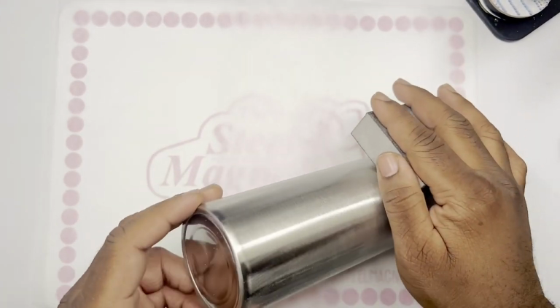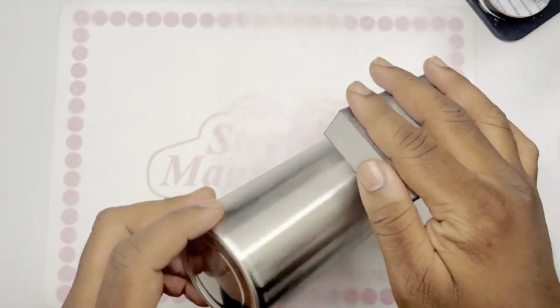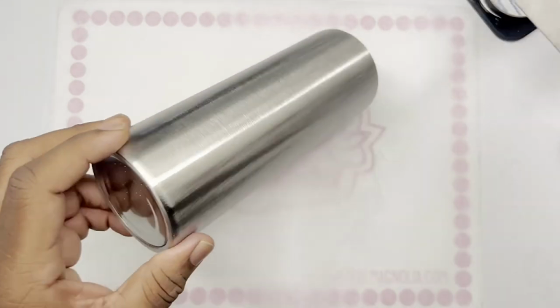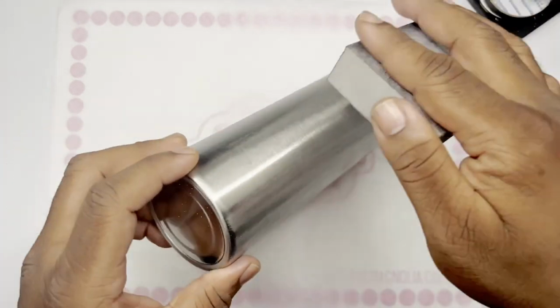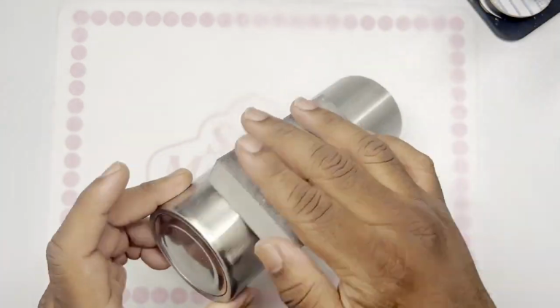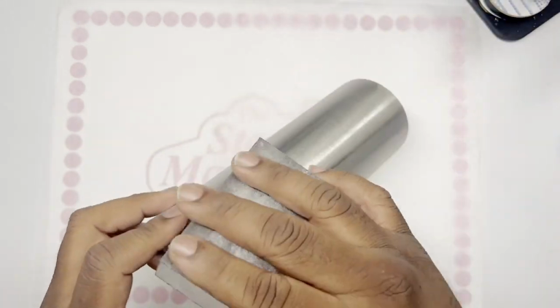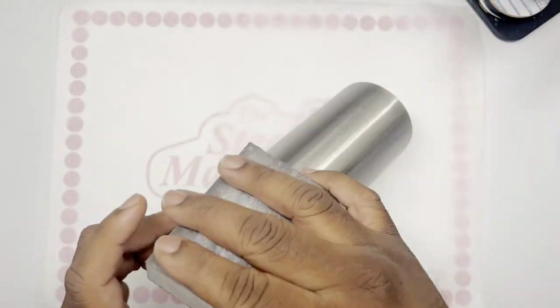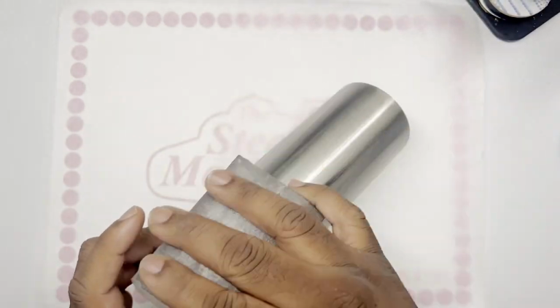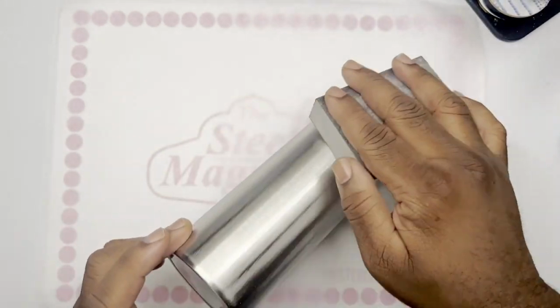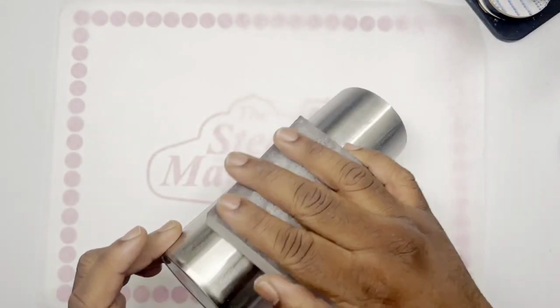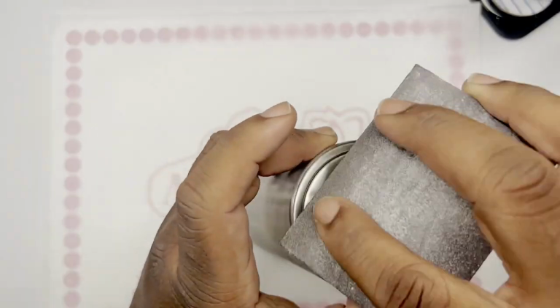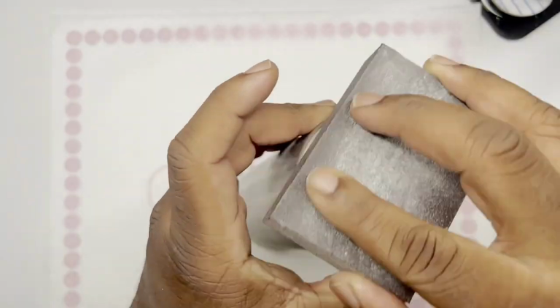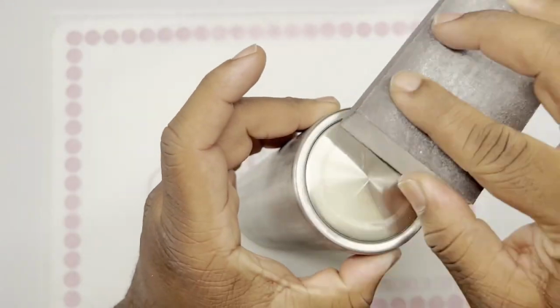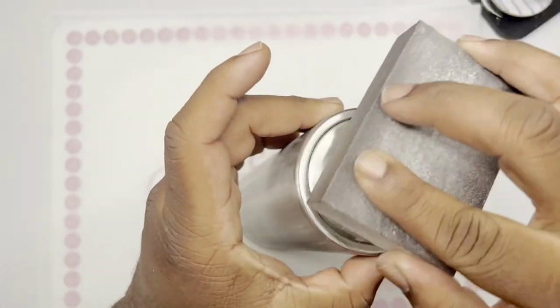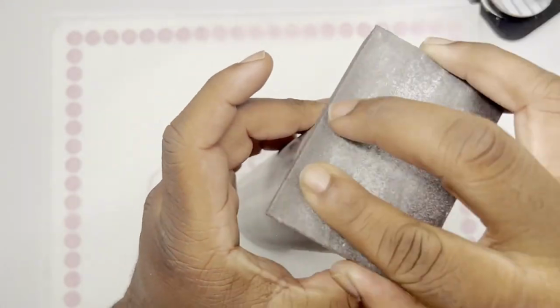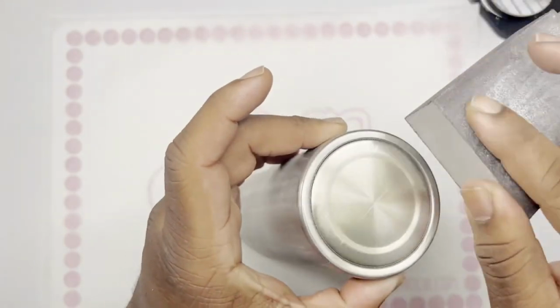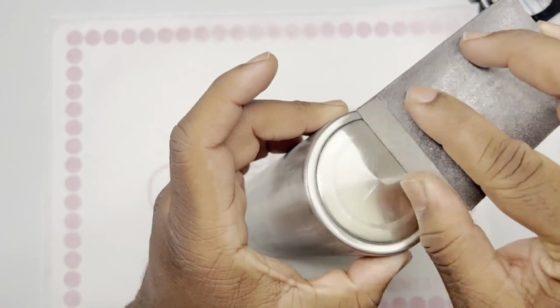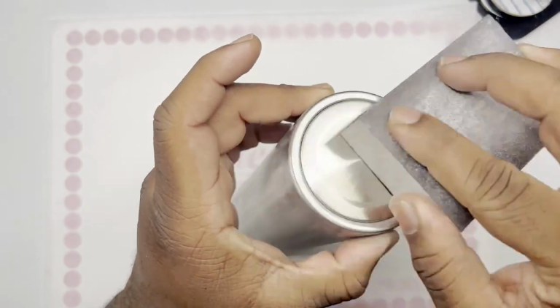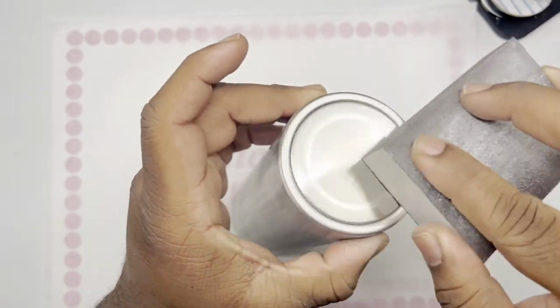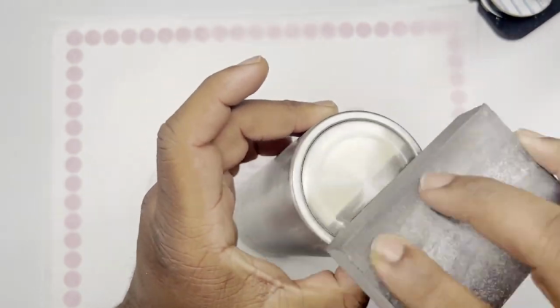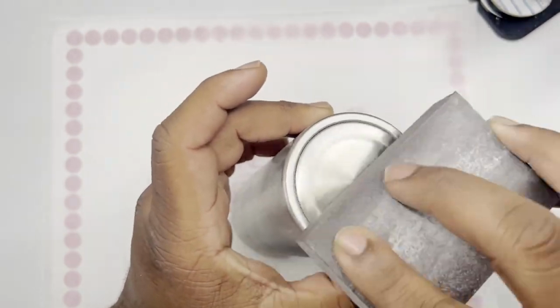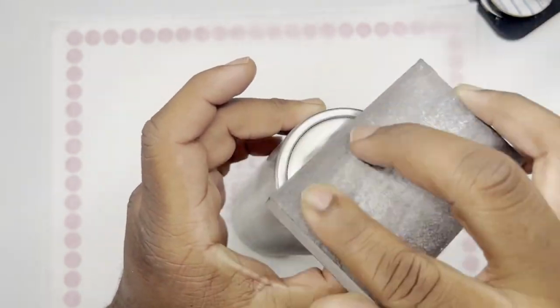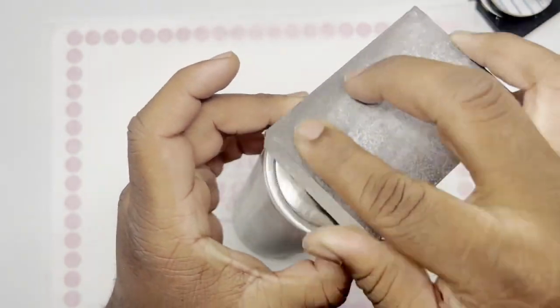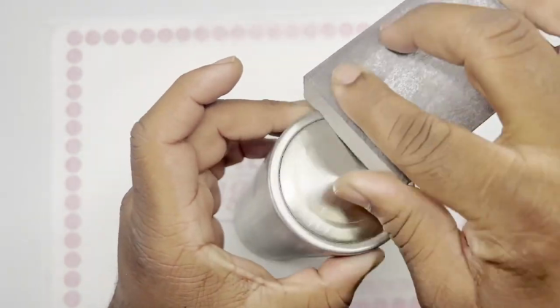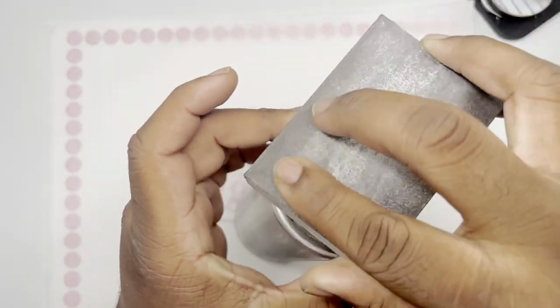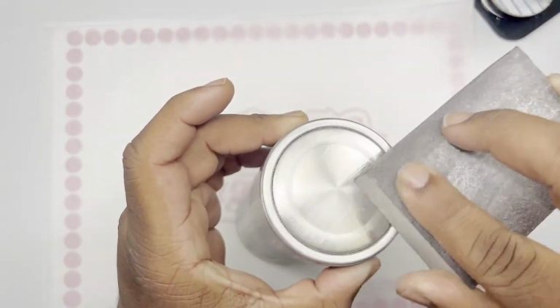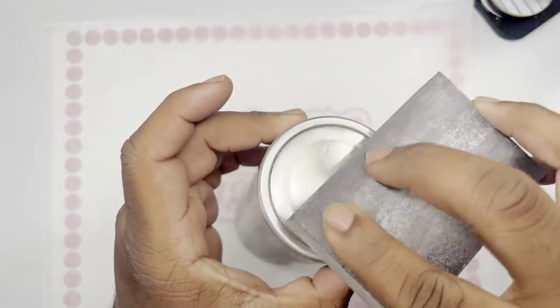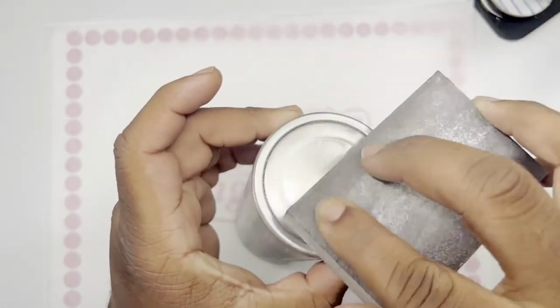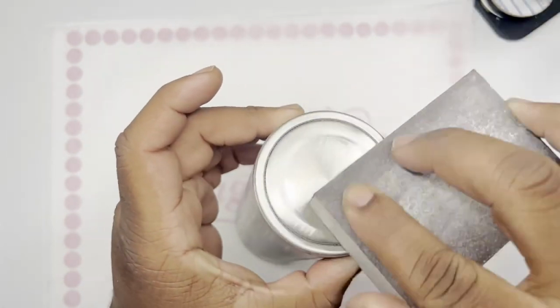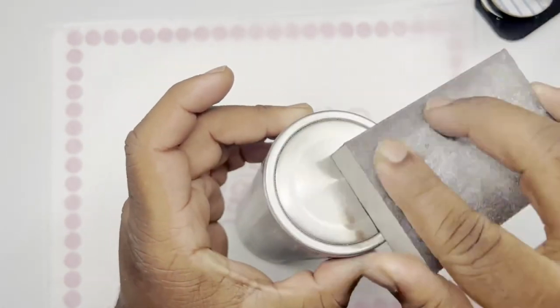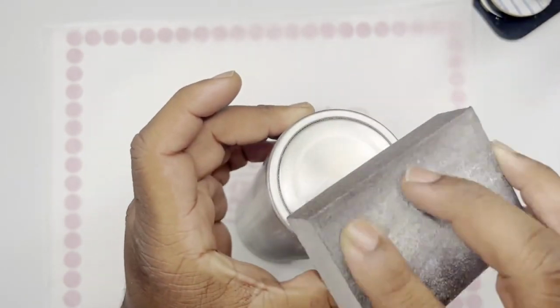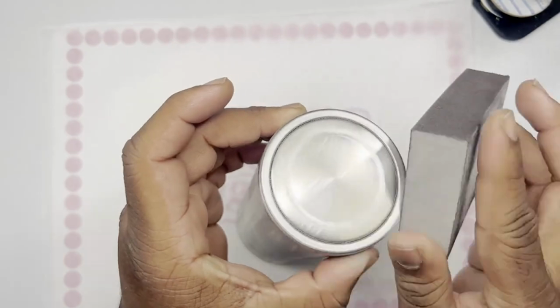This is going to be a 24-pump cup from Steel Magnolia. You want to make sure that you have properly sanded your product and cleaned it off with 91% isopropyl alcohol.